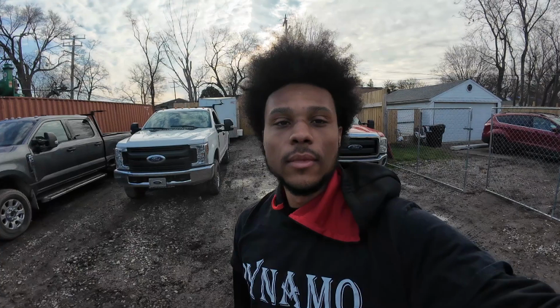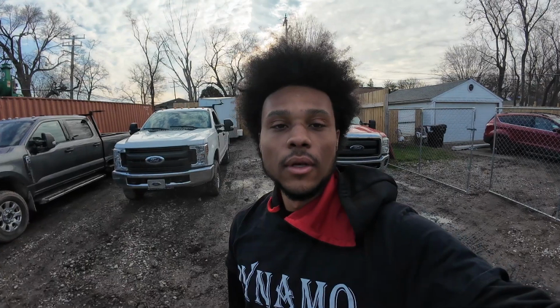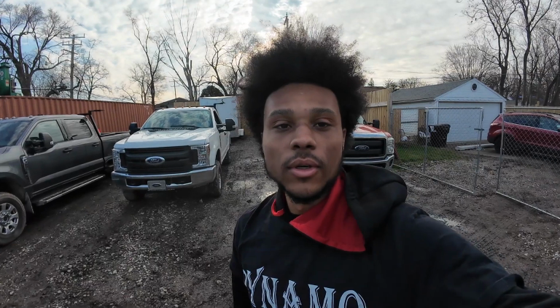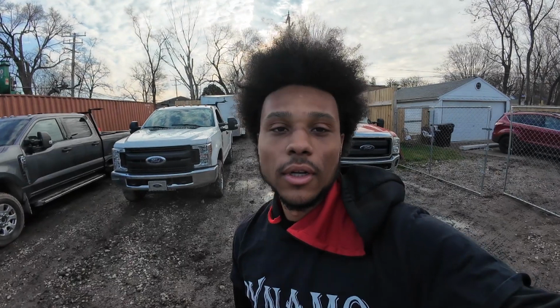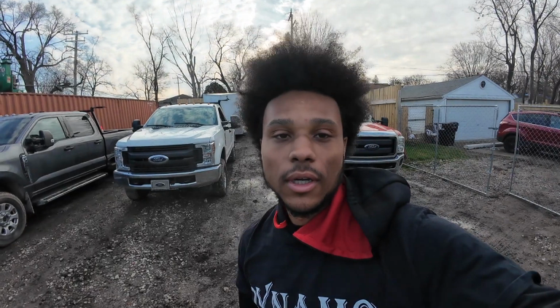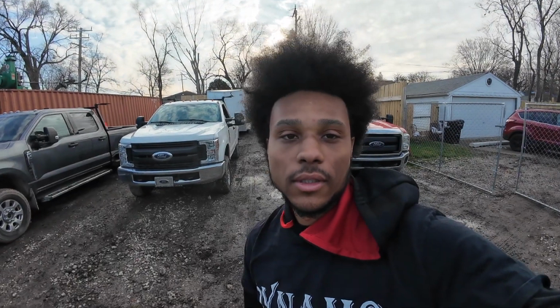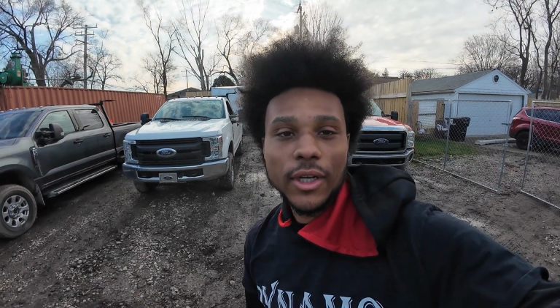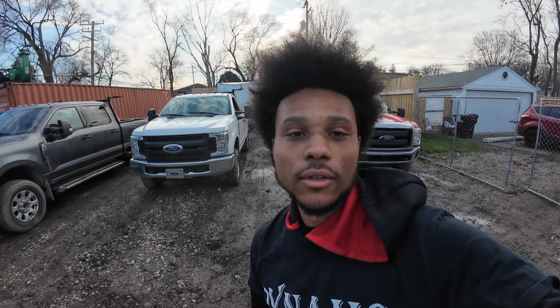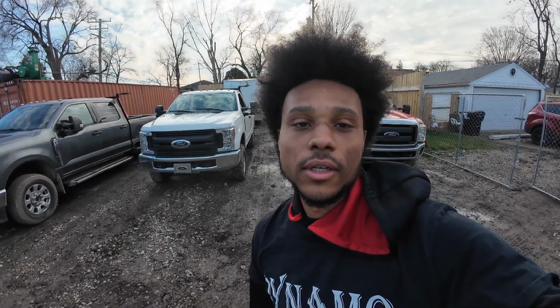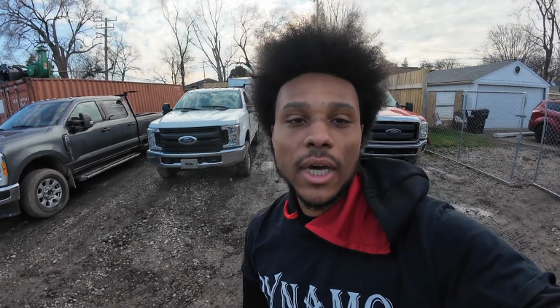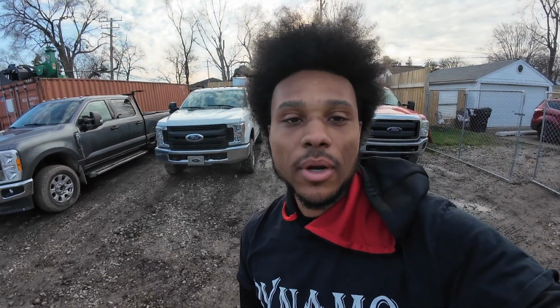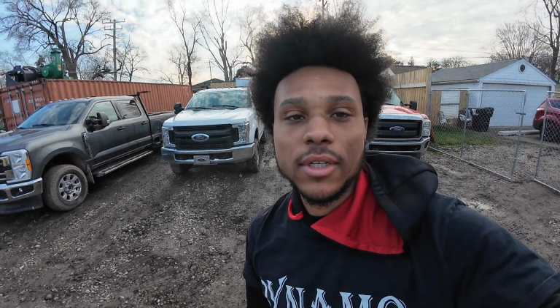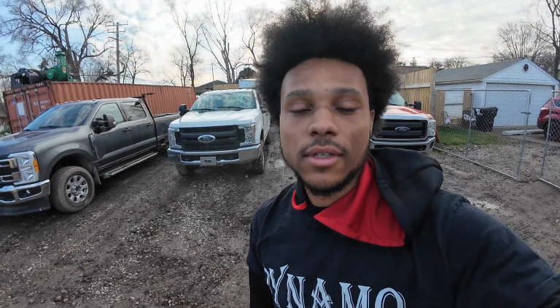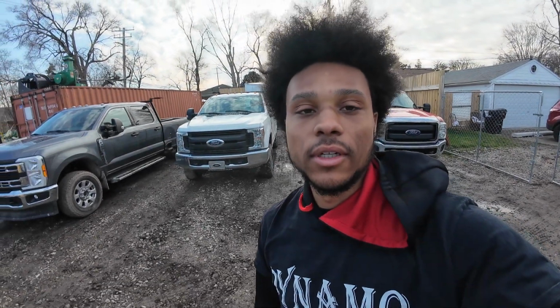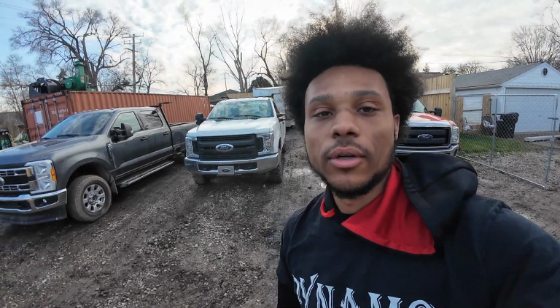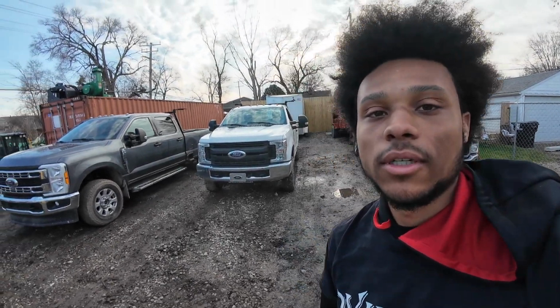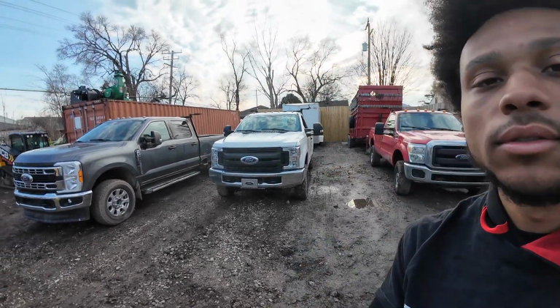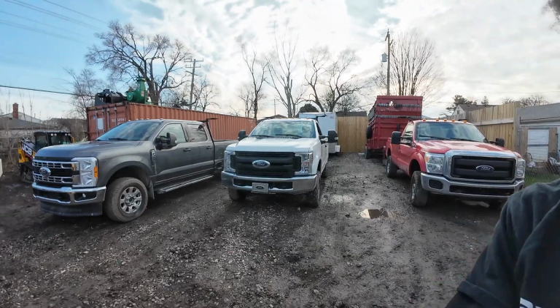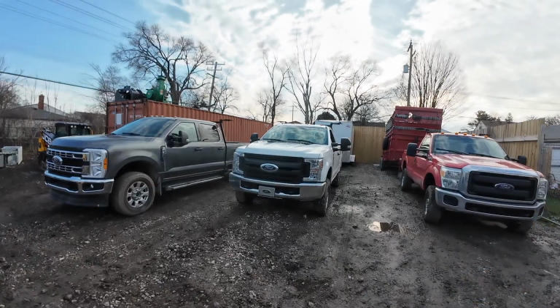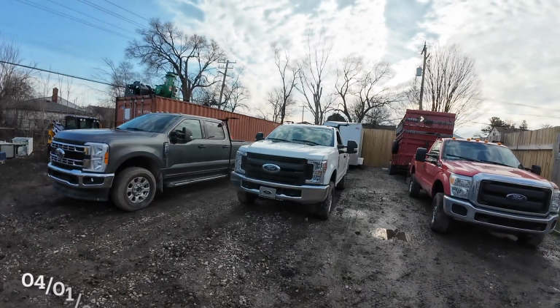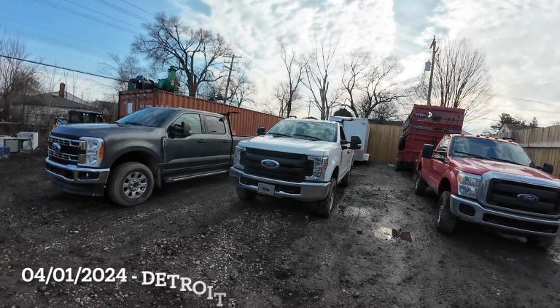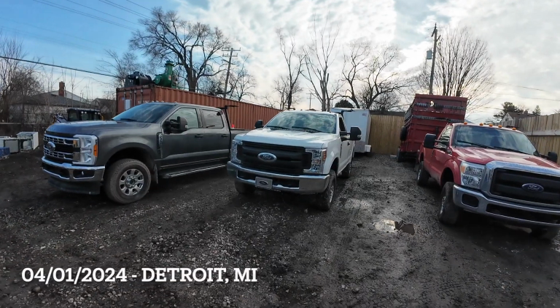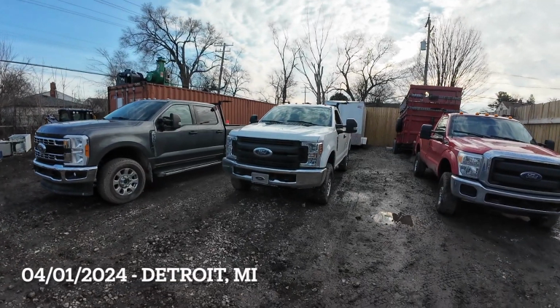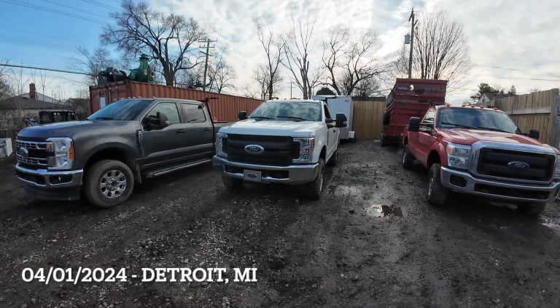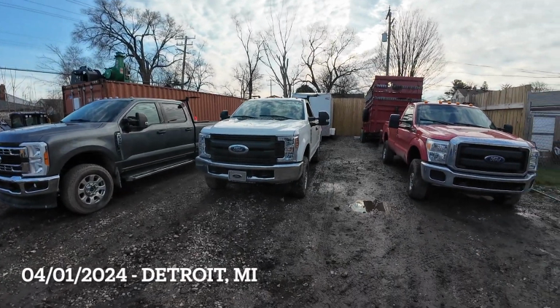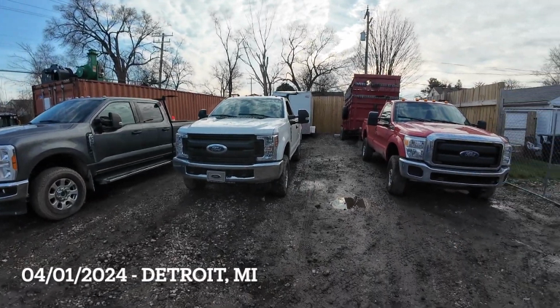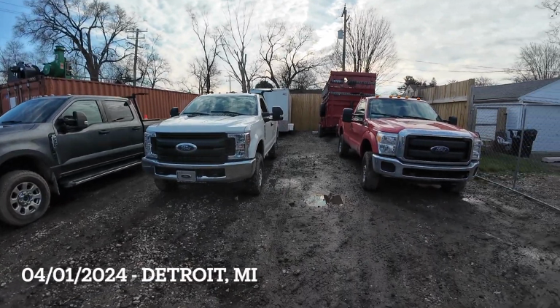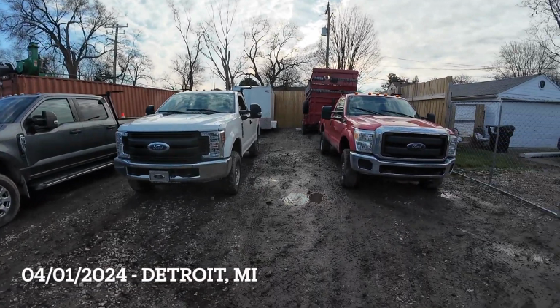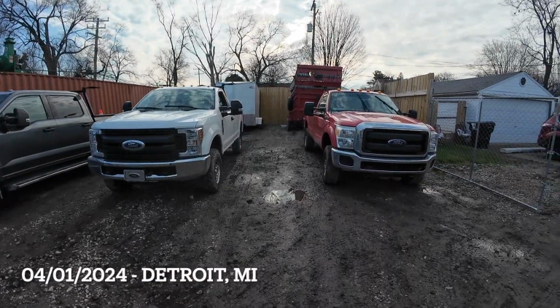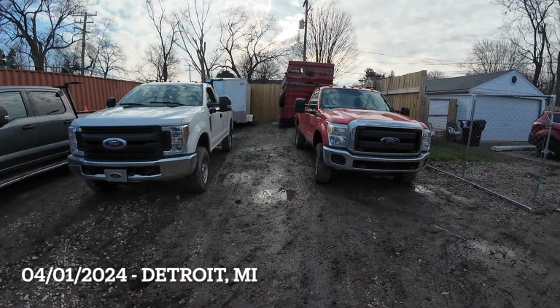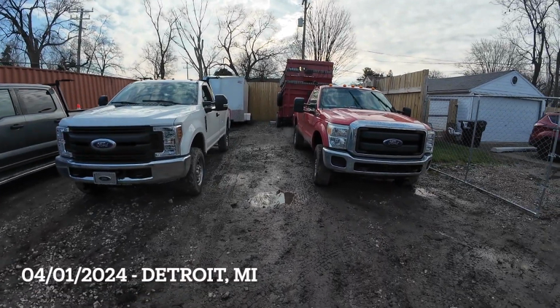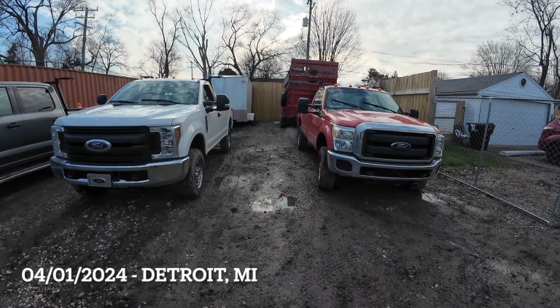What's going on guys? It's Jalen Lewis here with Dynamo Property Services here in Detroit, Michigan. Today is April 1st and it's the first day we're going to get the trucks wrapped.